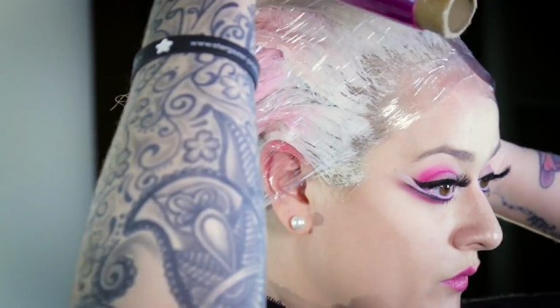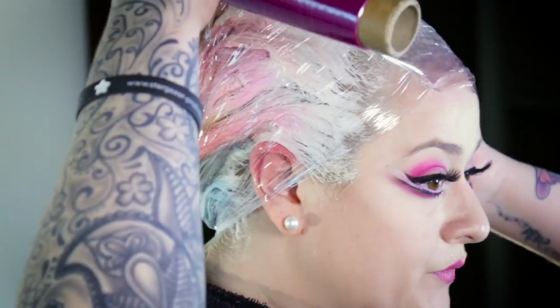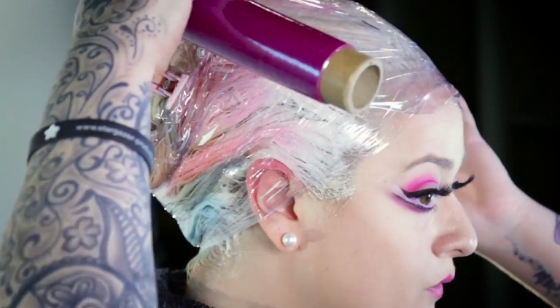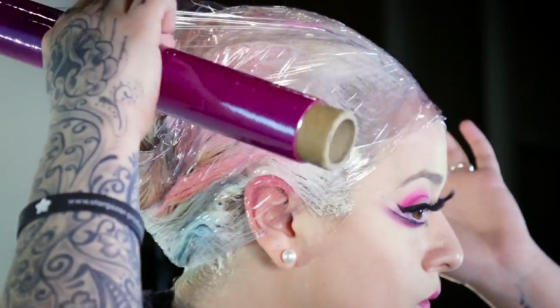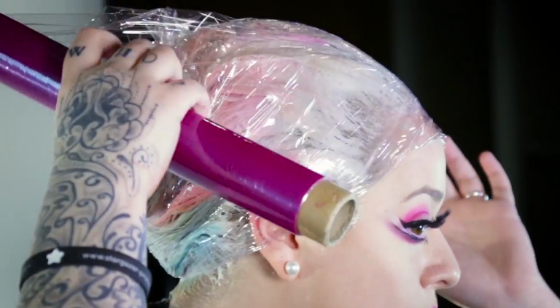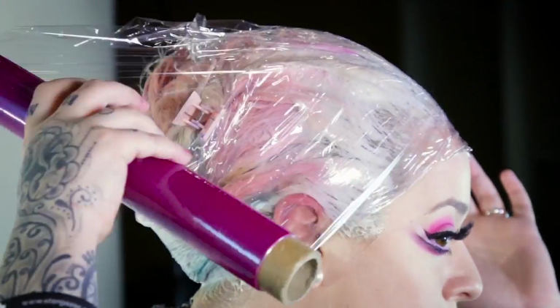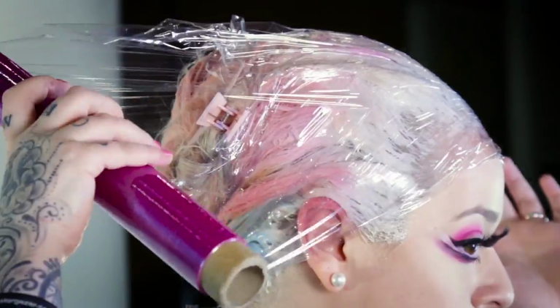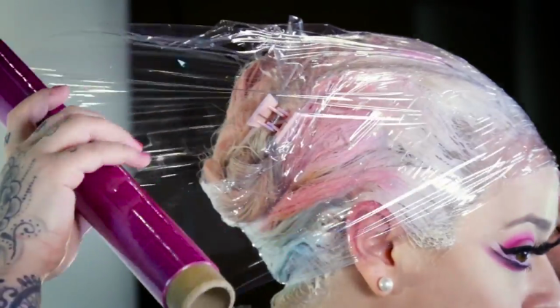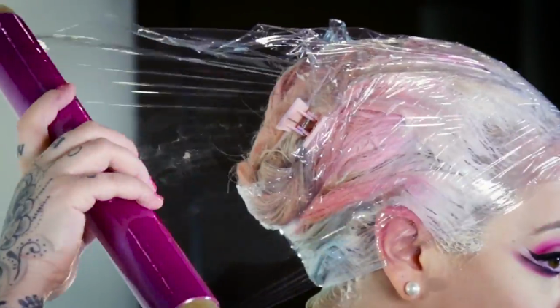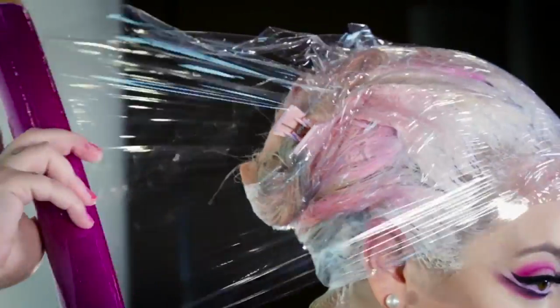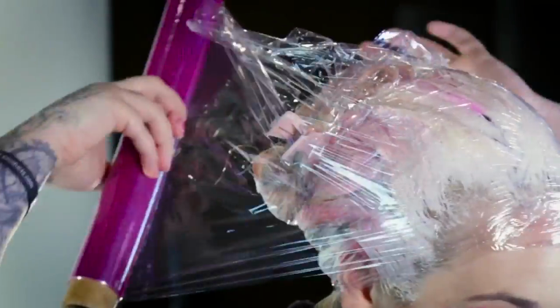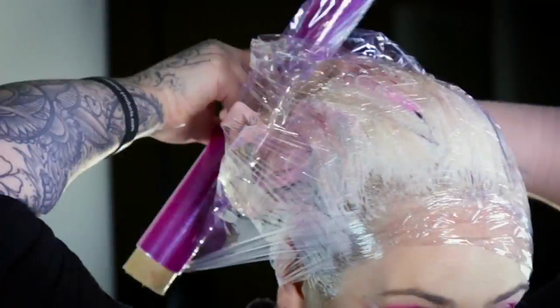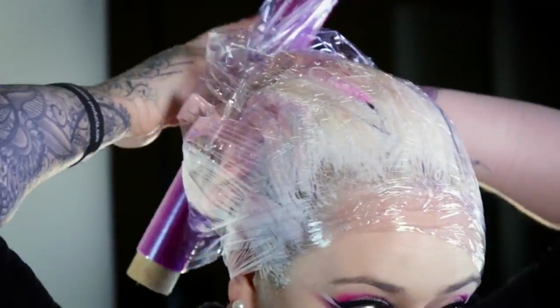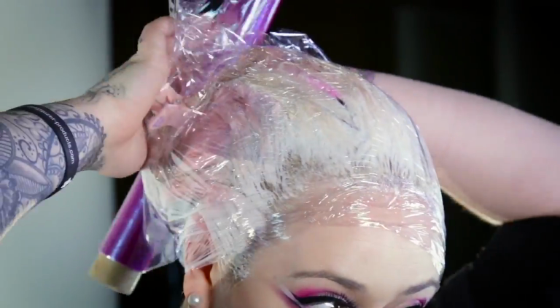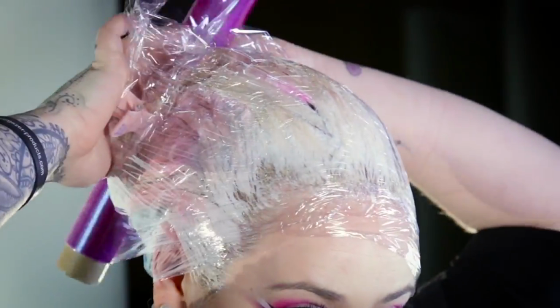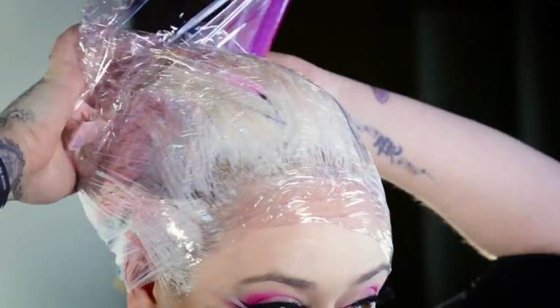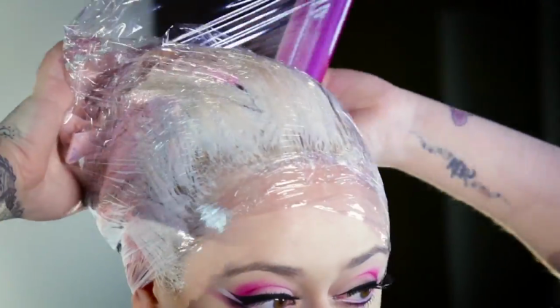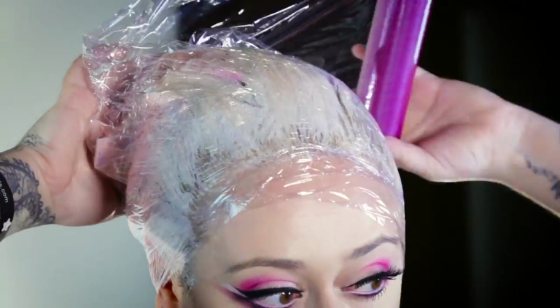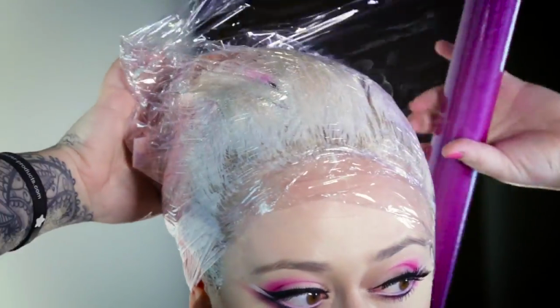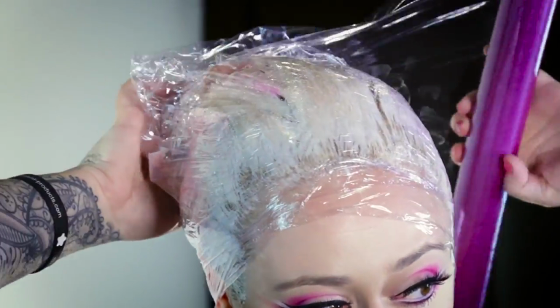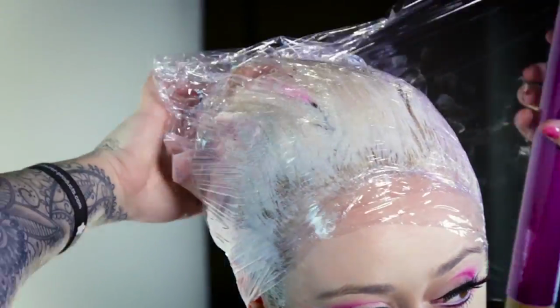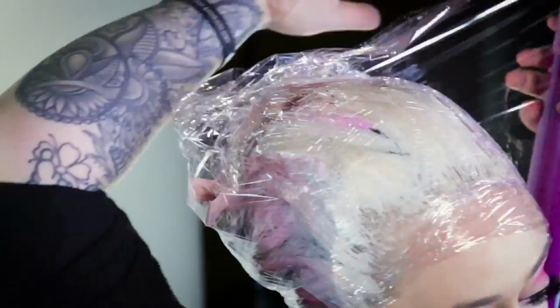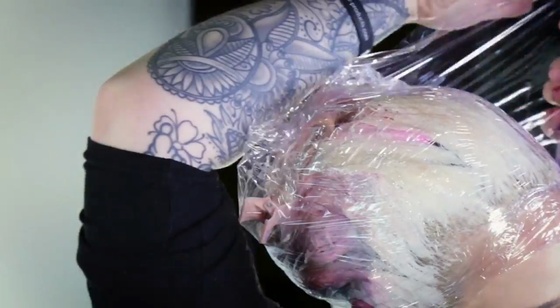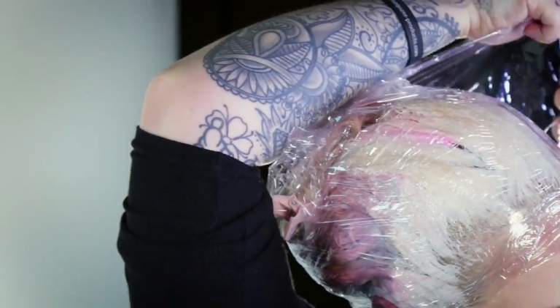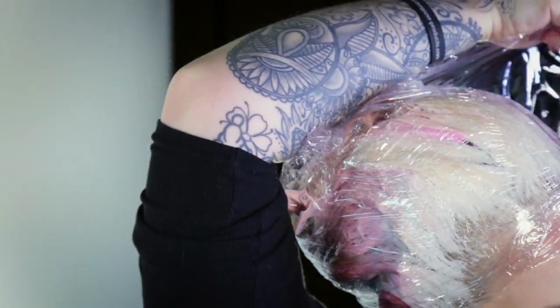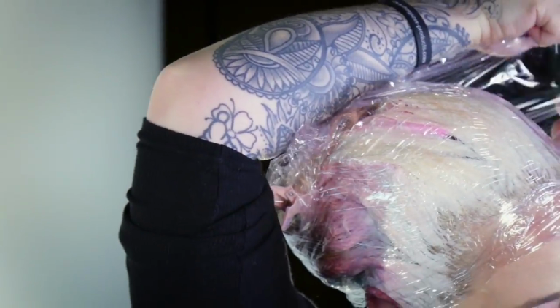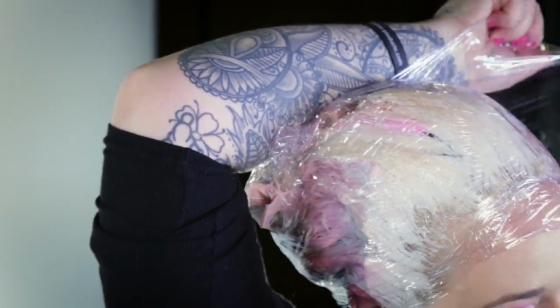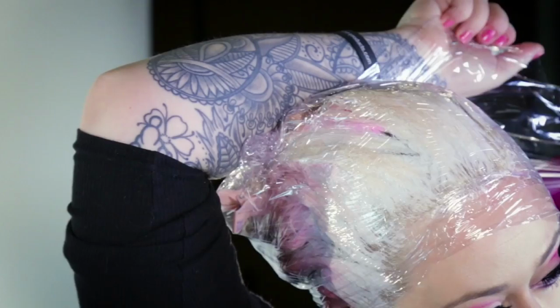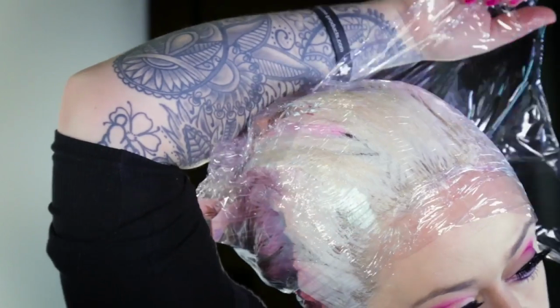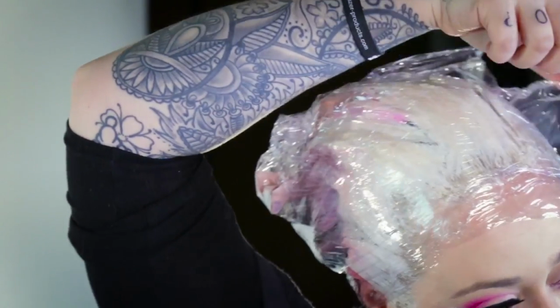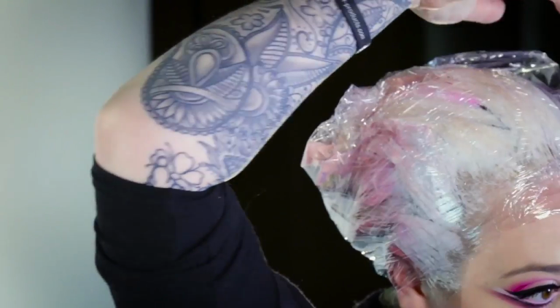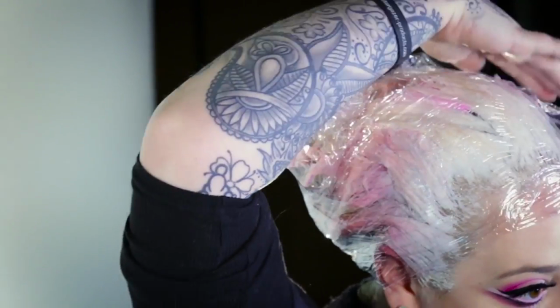I use cling film here instead of a bleaching cap as you get exactly the same results. For dark roots like mine, leave to develop for an hour.